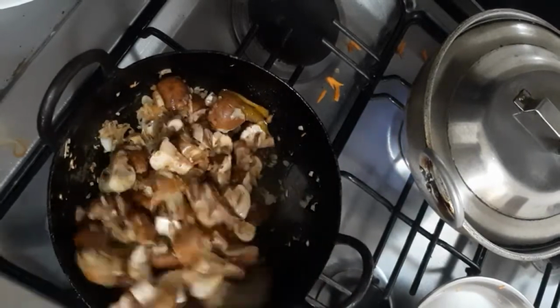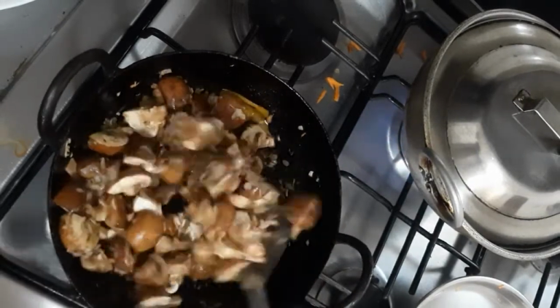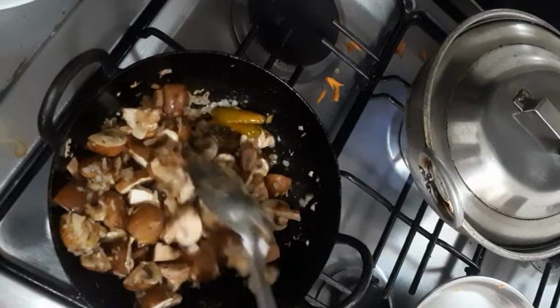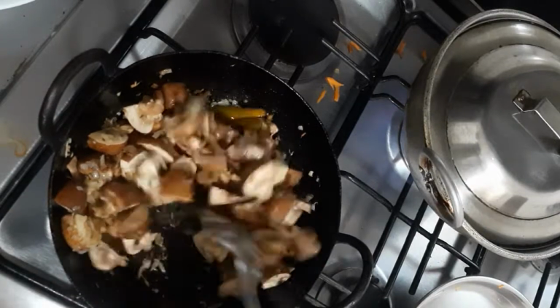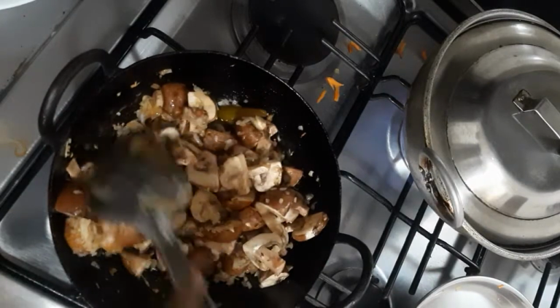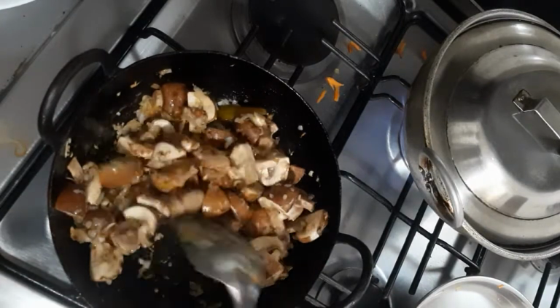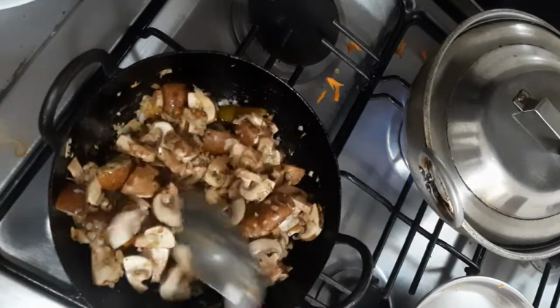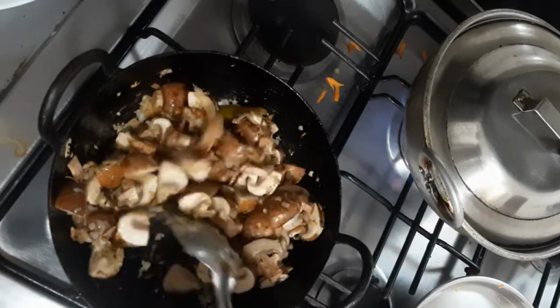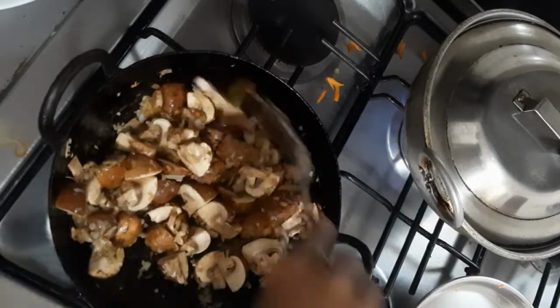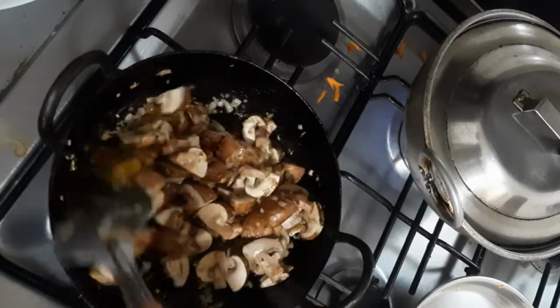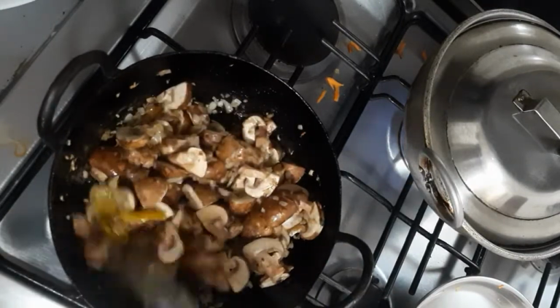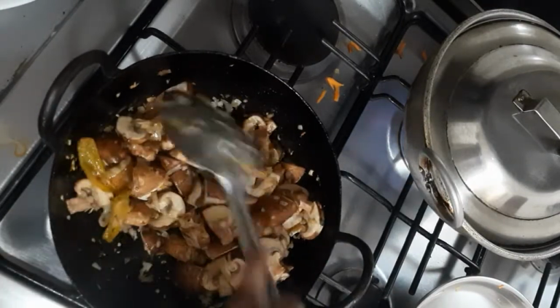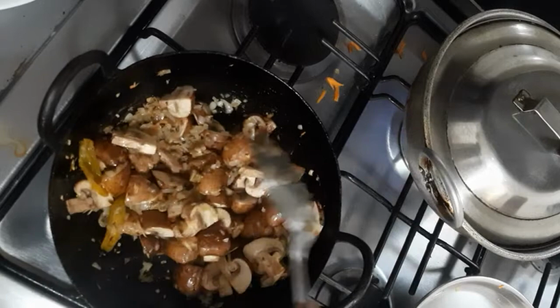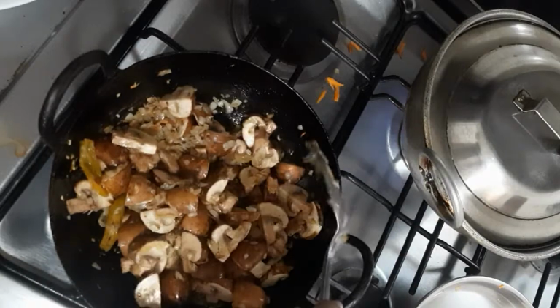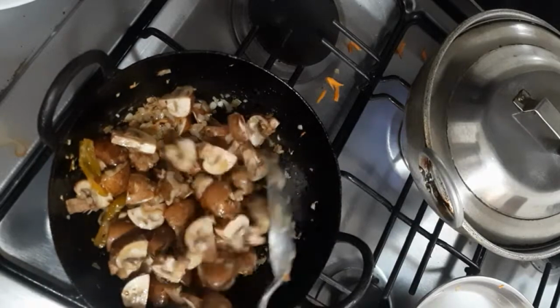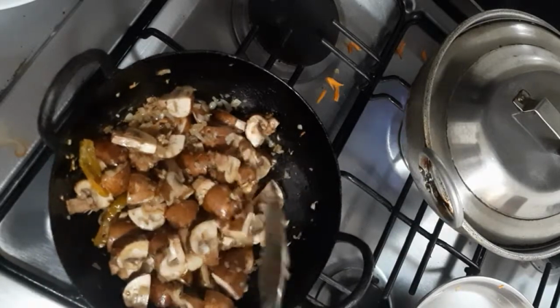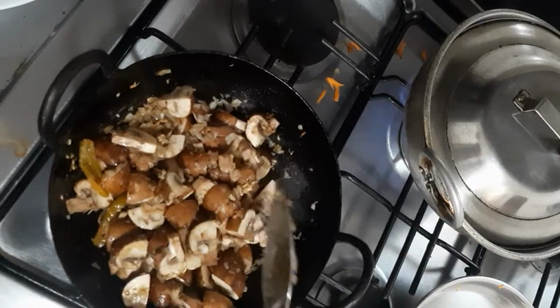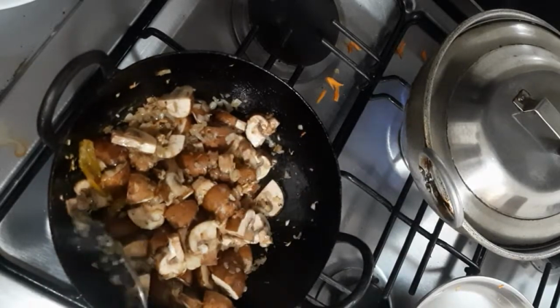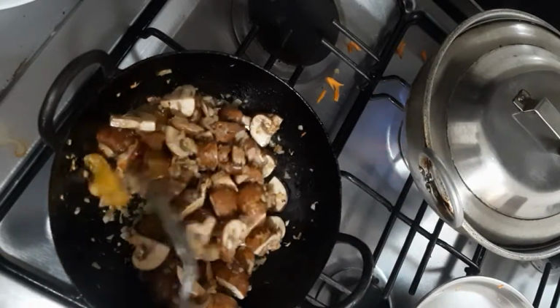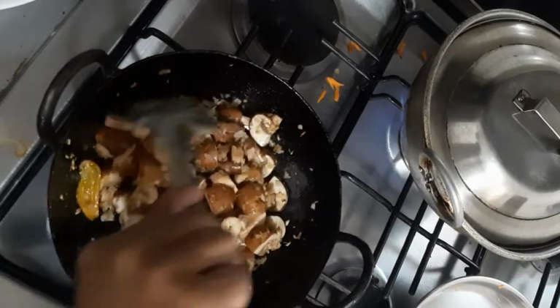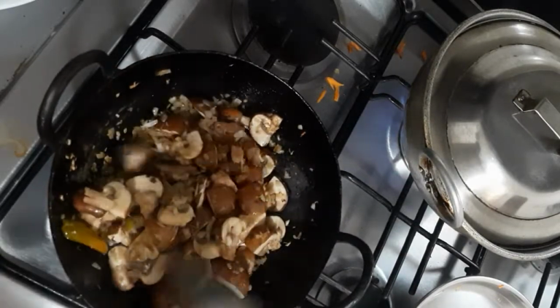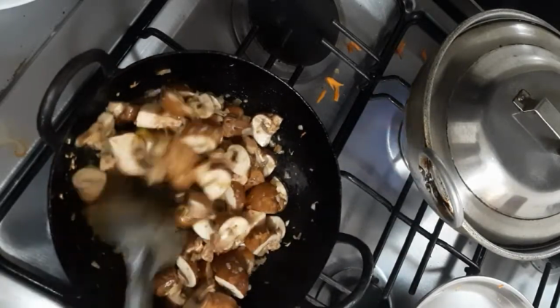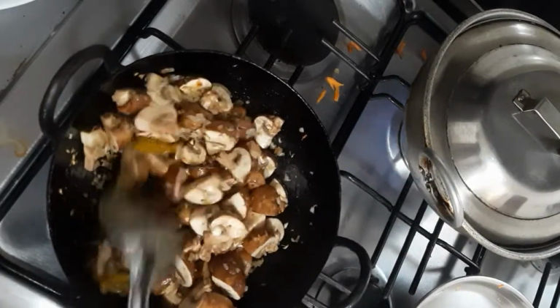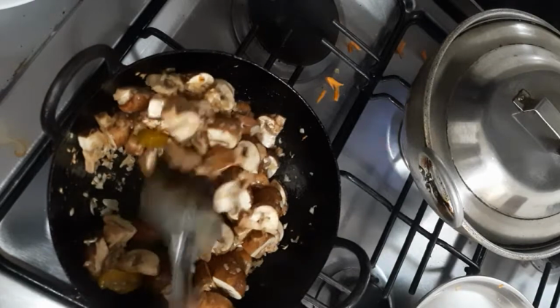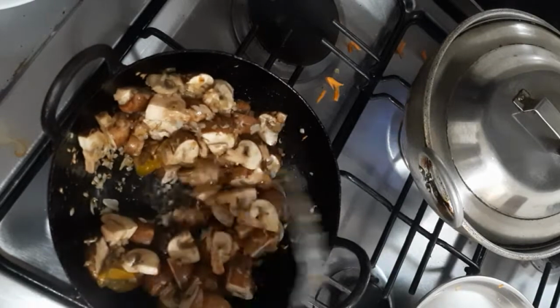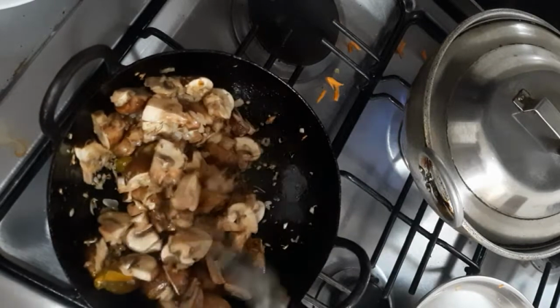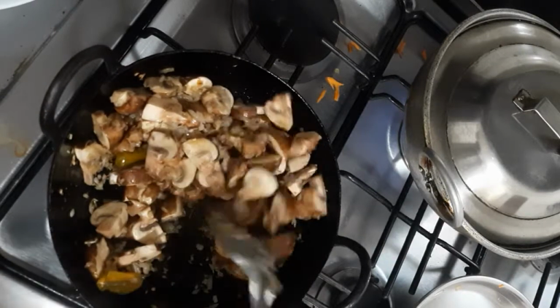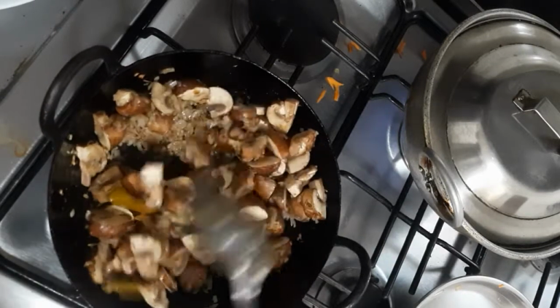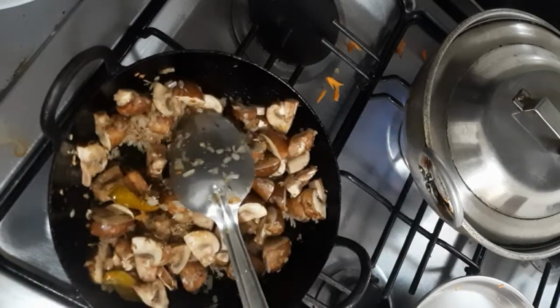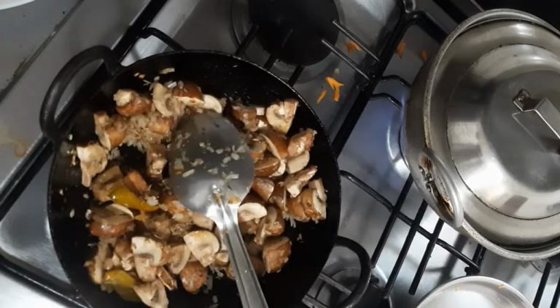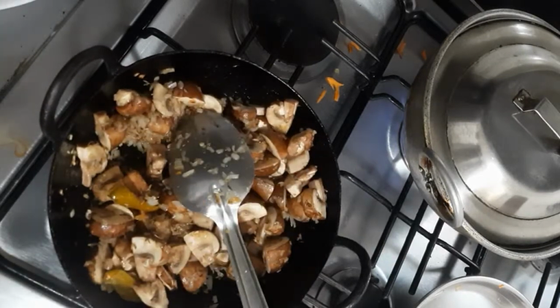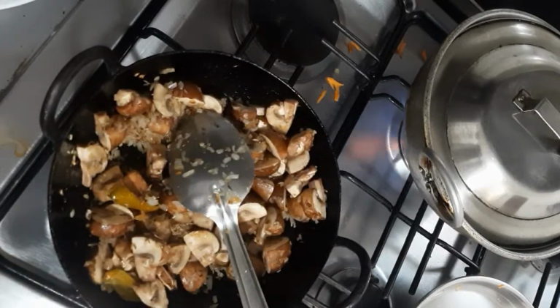Cover it for two minutes. By that time we are going to make a masala for this curry. We are not going to add any powders — we are going to make our own masala. Keep it on medium flame.